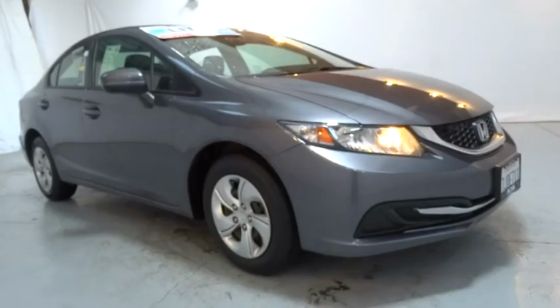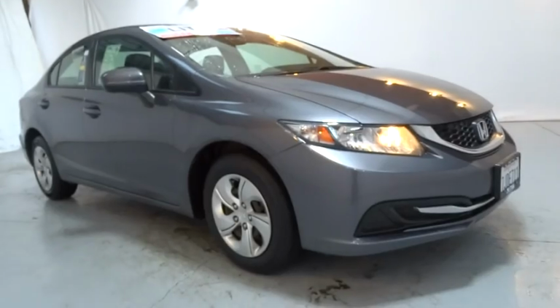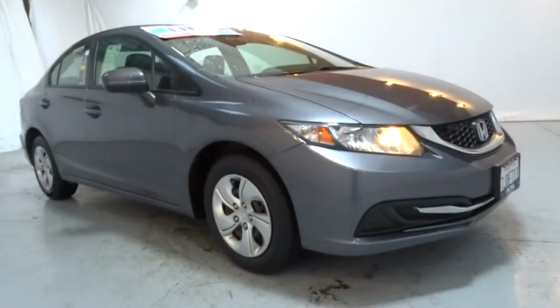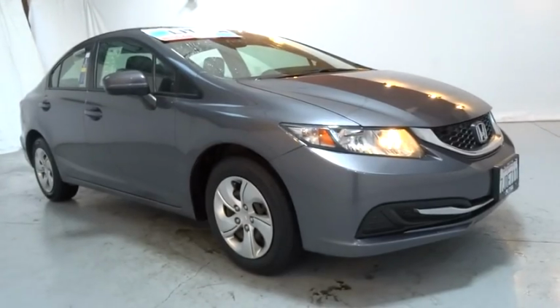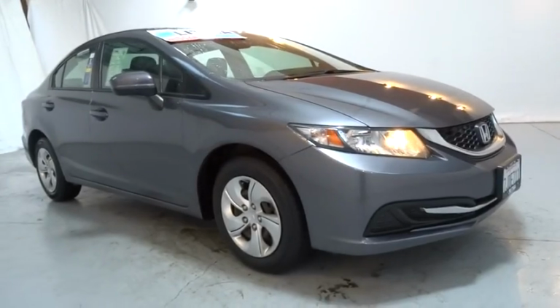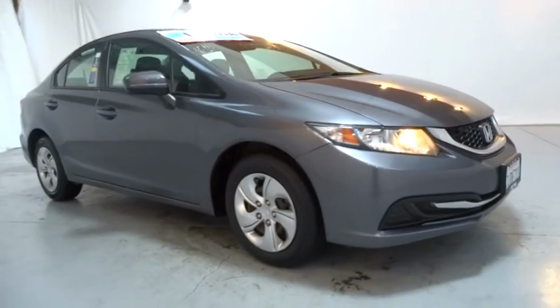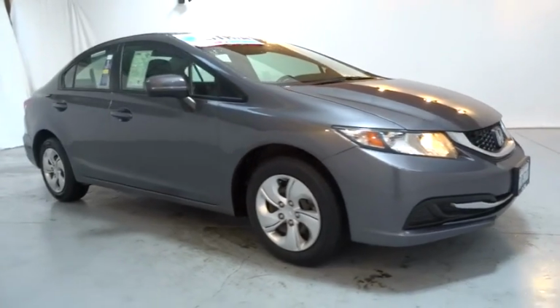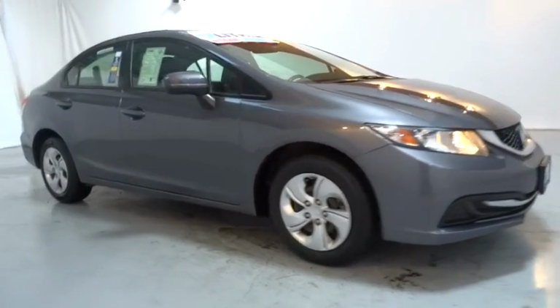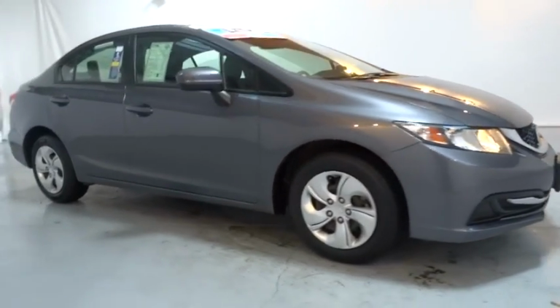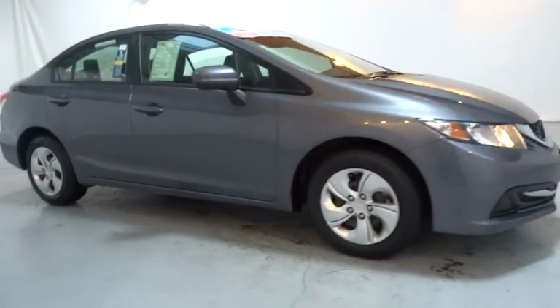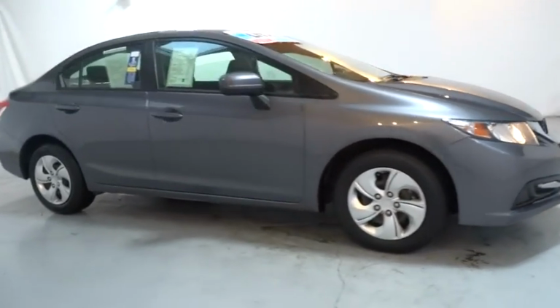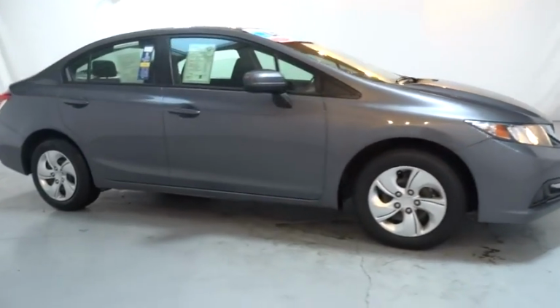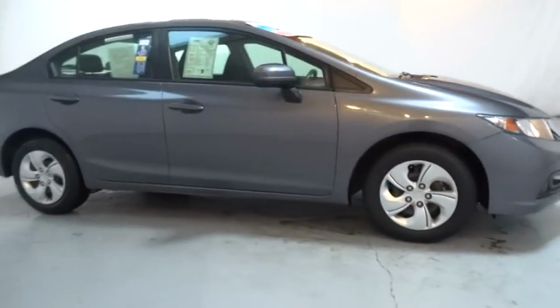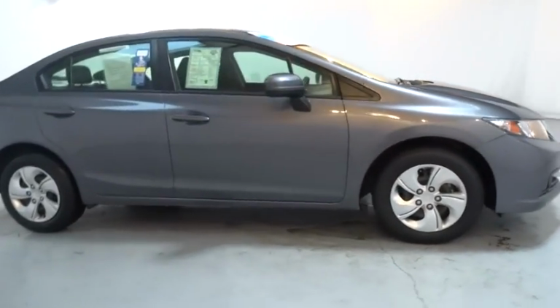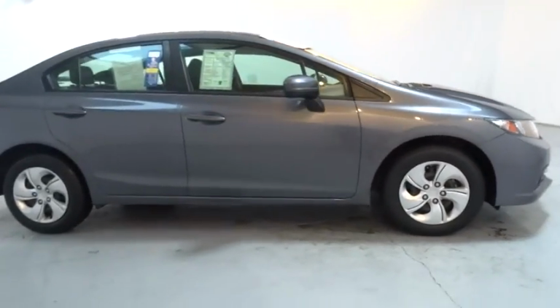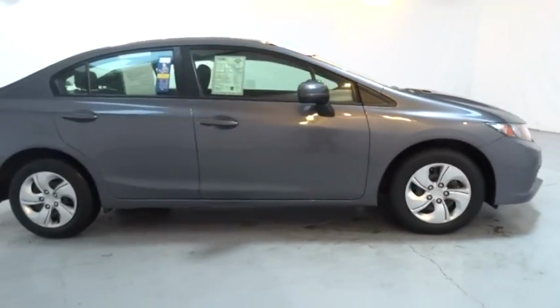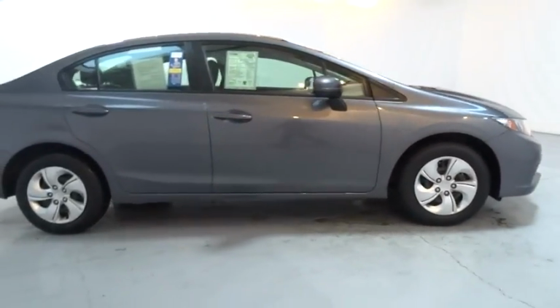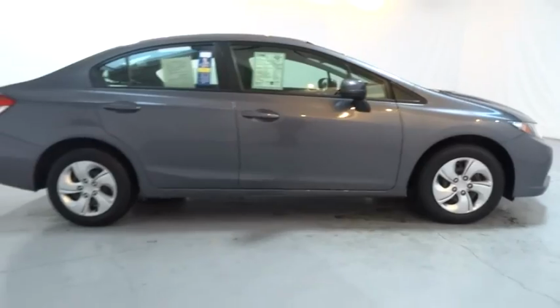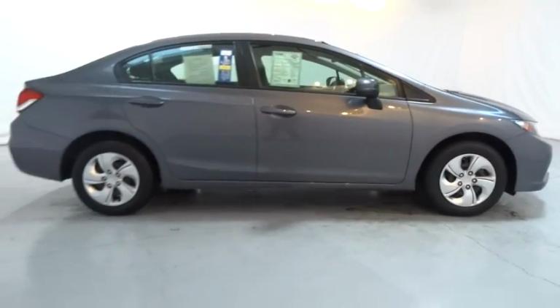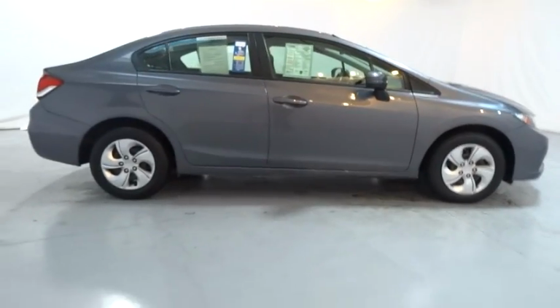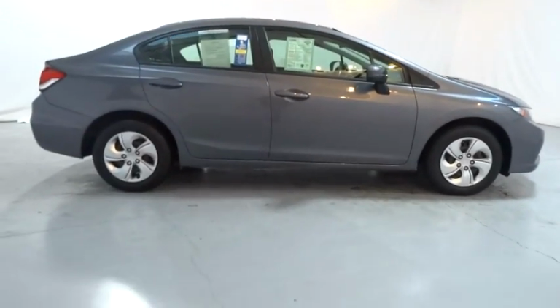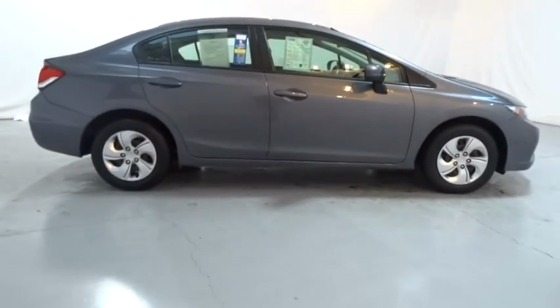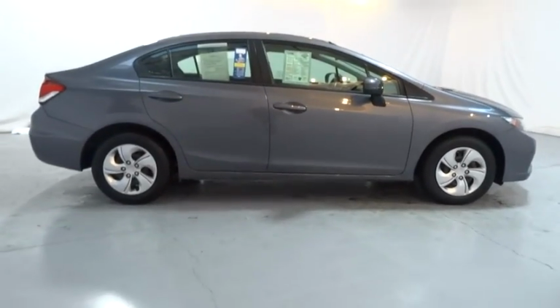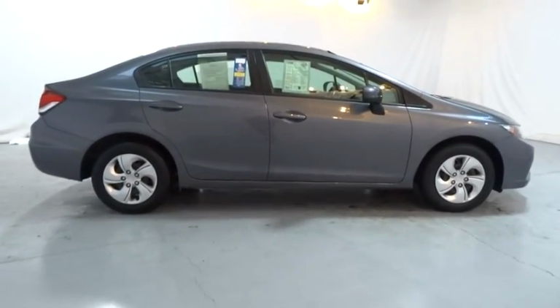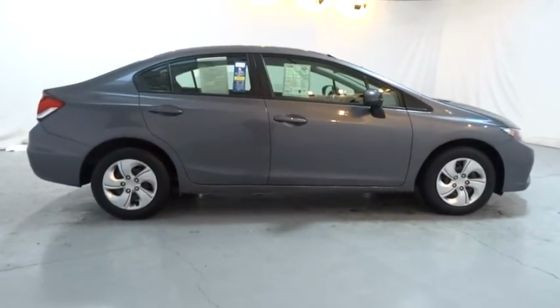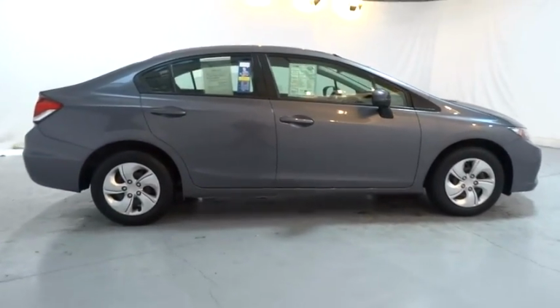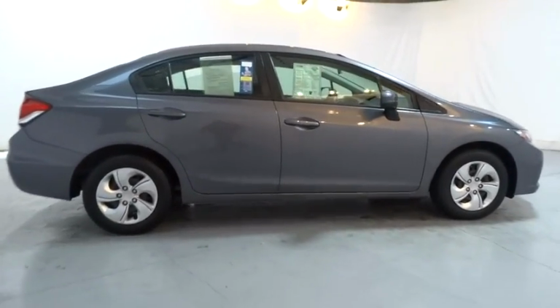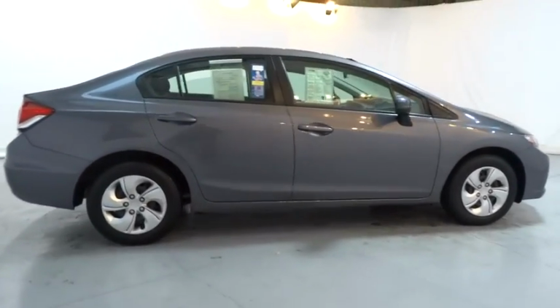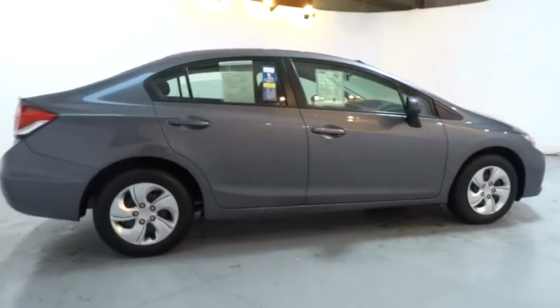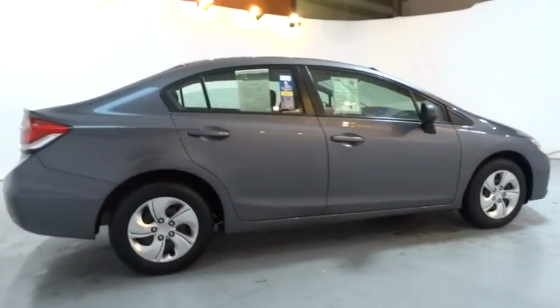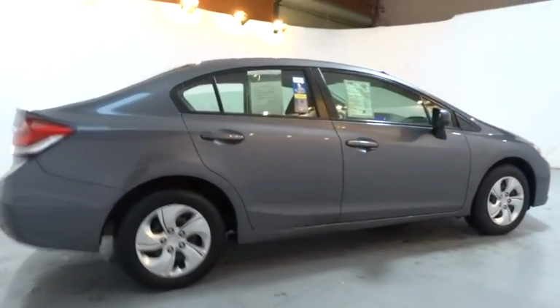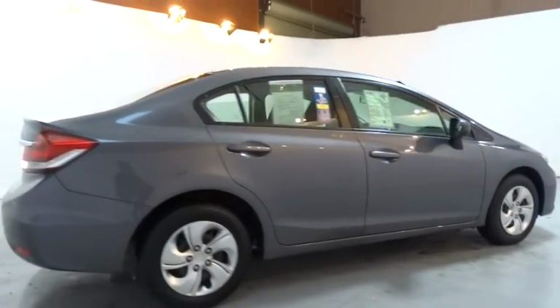The 2015 Honda Civic. Practical, awesome gas mileage, and incredibly reliable. This vehicle has less than 40,000 miles.